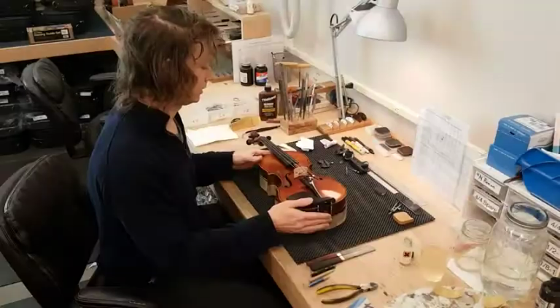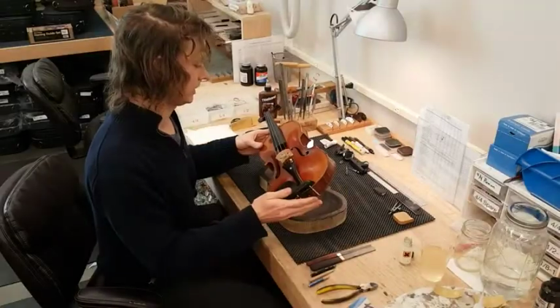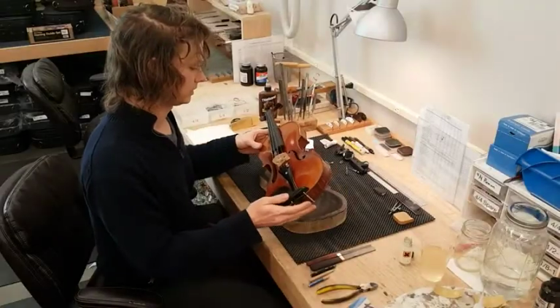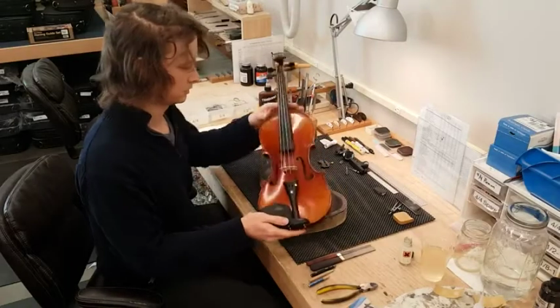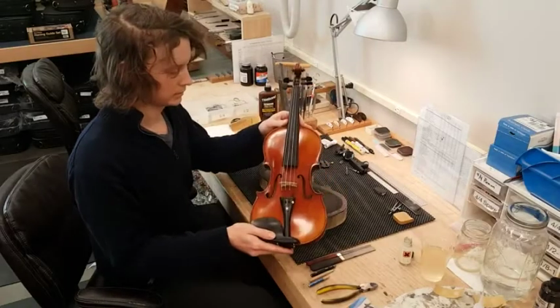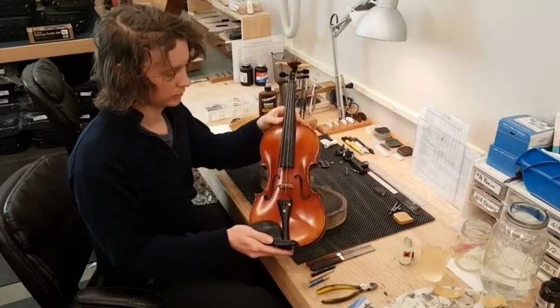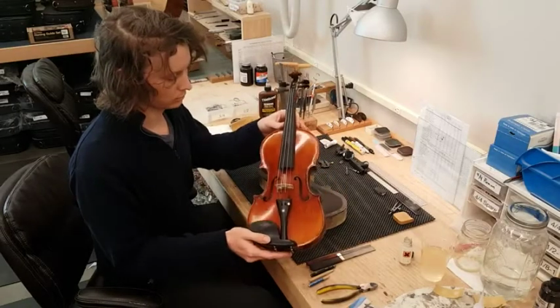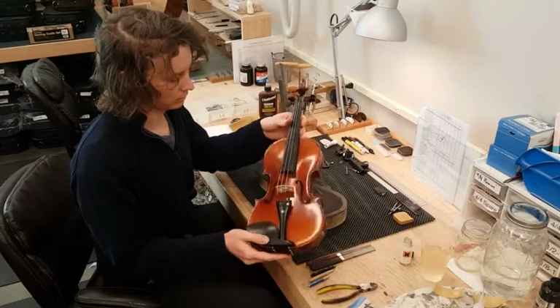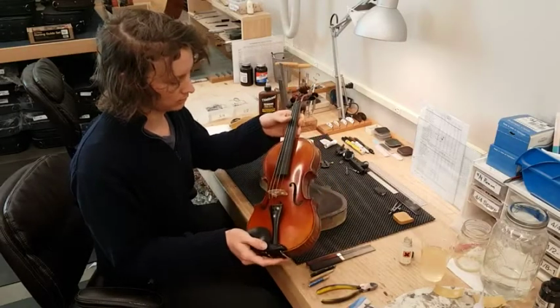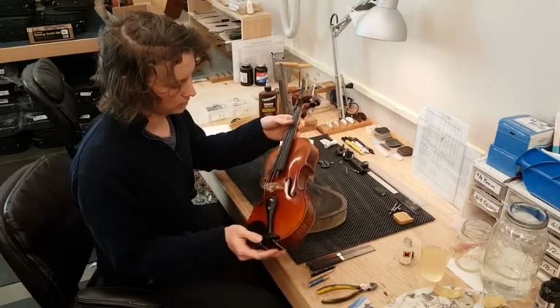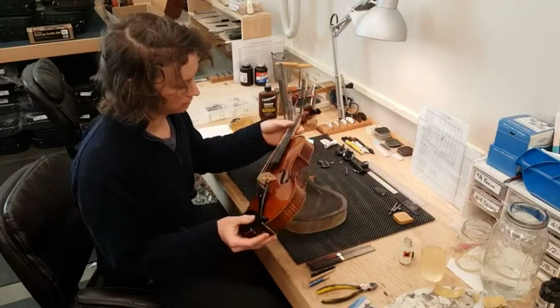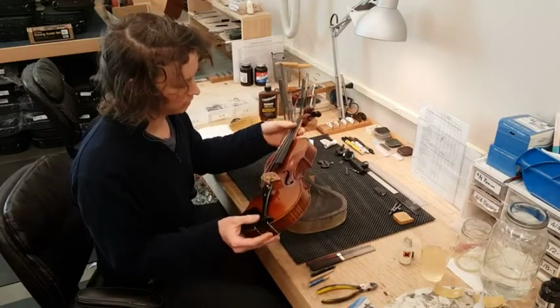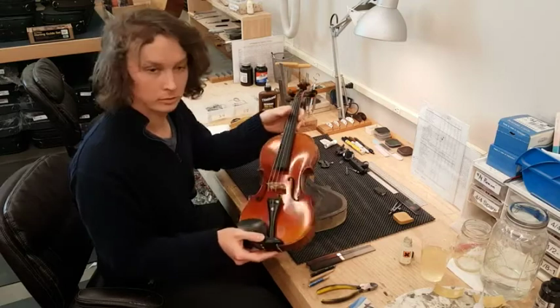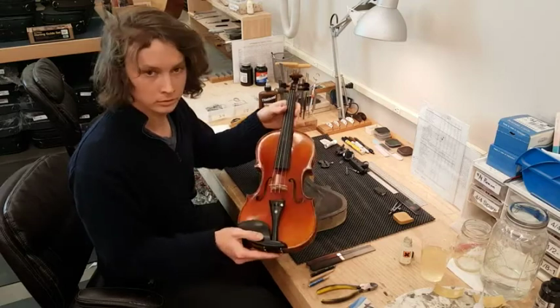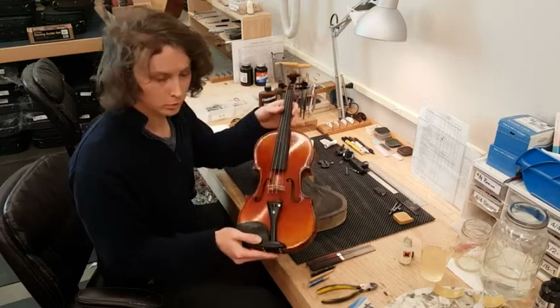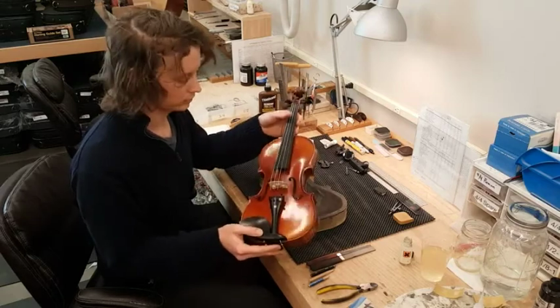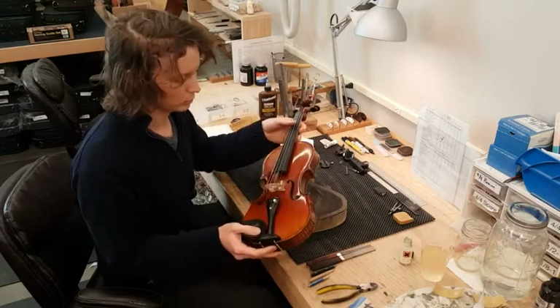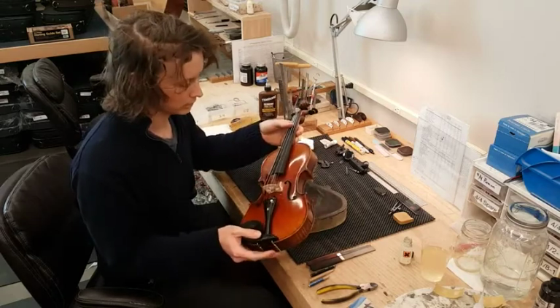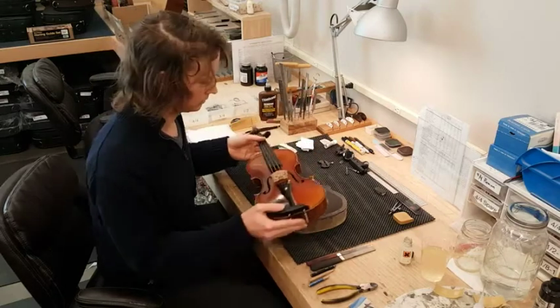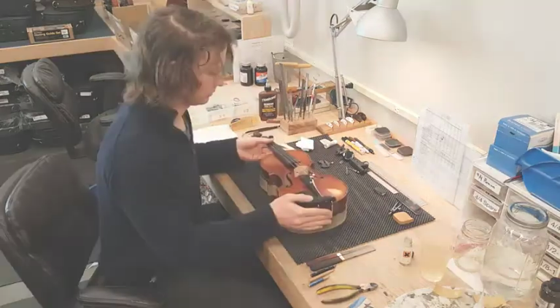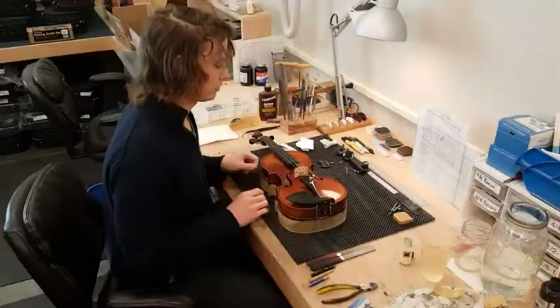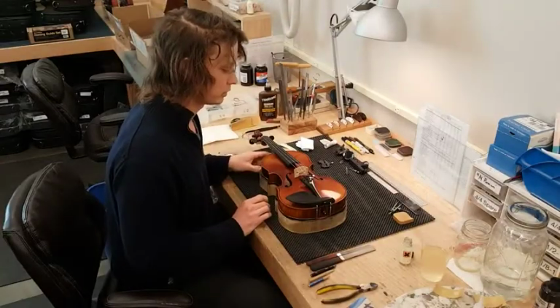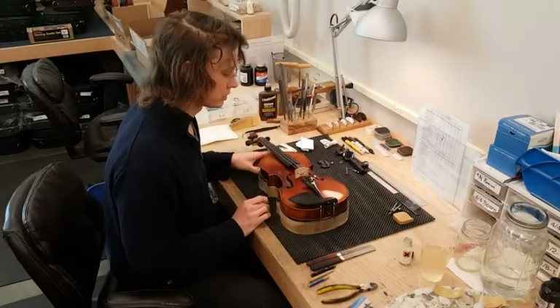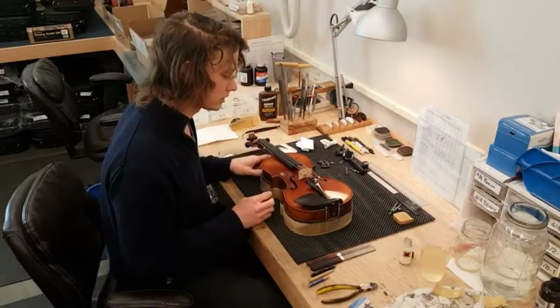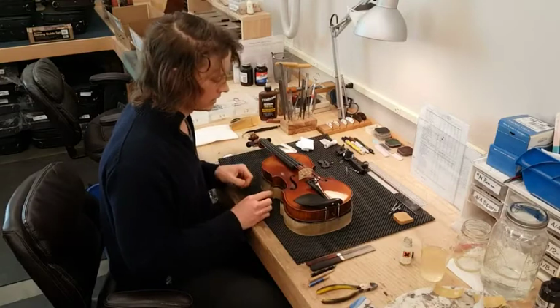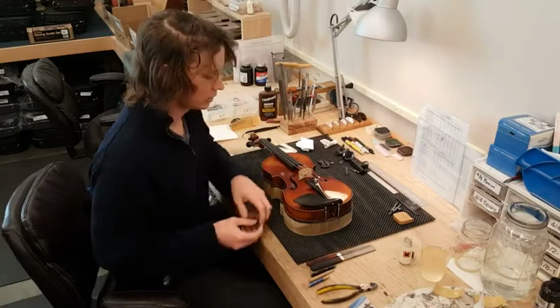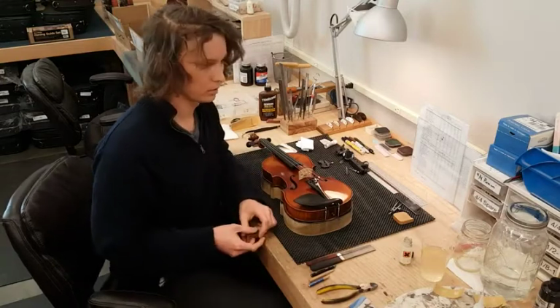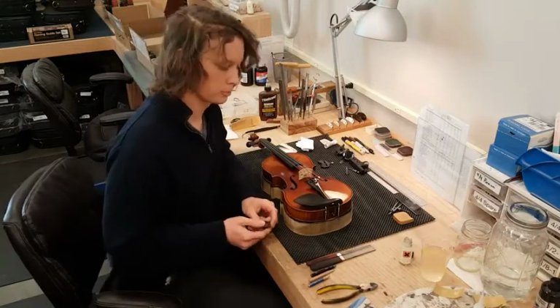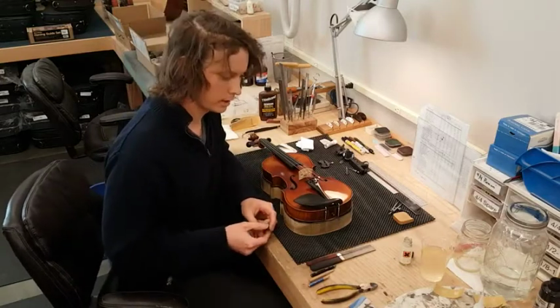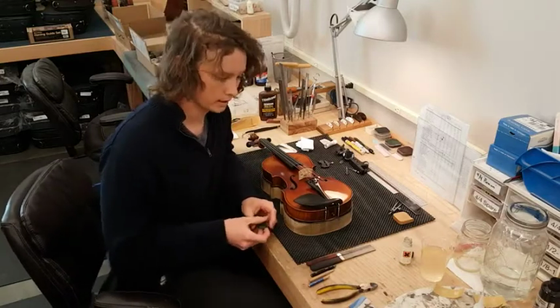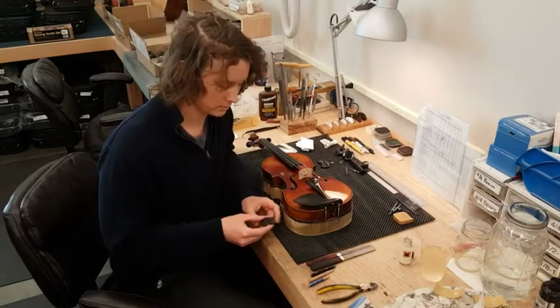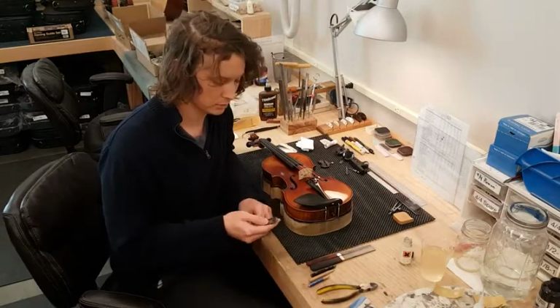Now that that's done, that's our first go-through, and it's already a noticeable difference from when we started. When you have rosin build up on your strings, you can go to the supermarket and get a Magic Rub eraser.